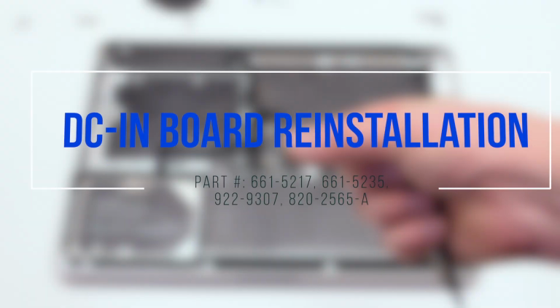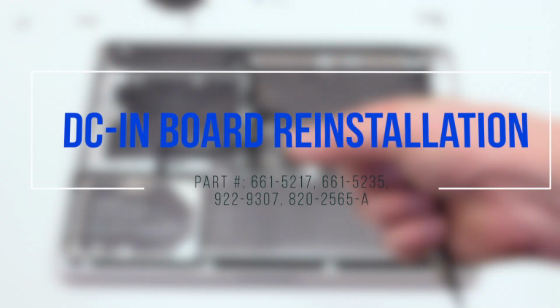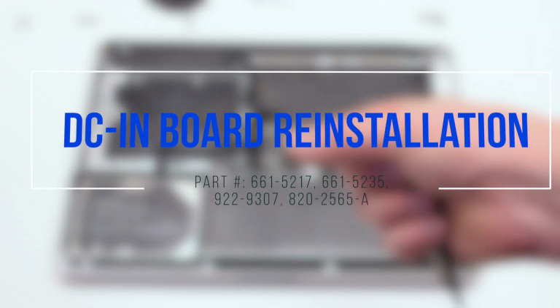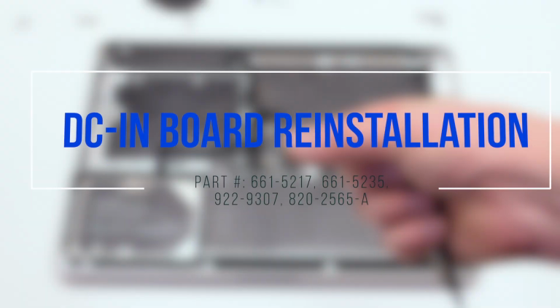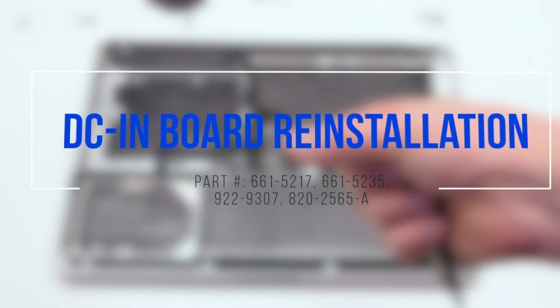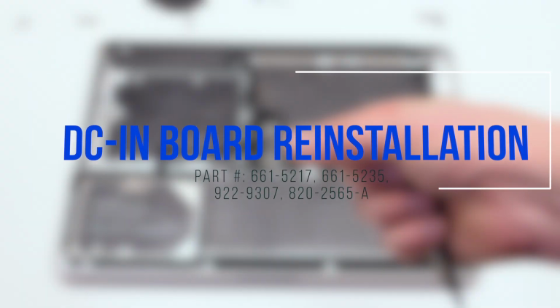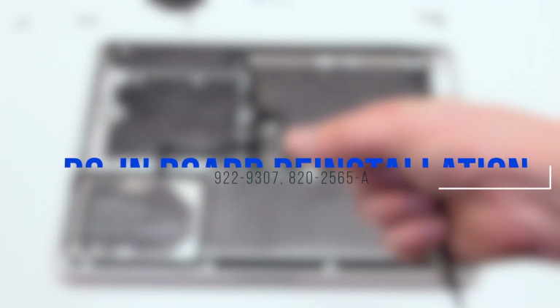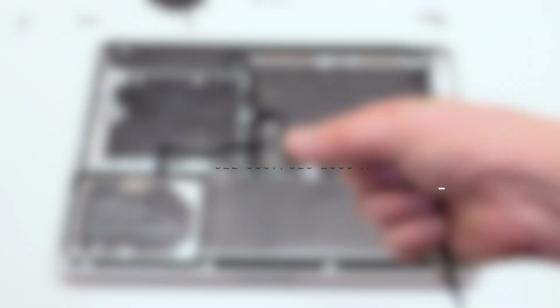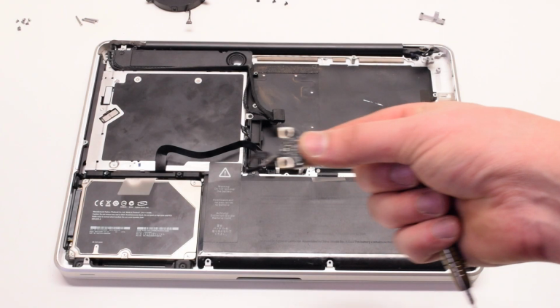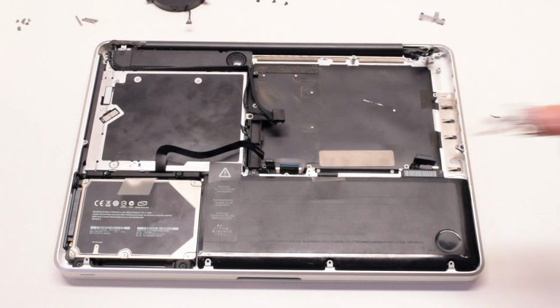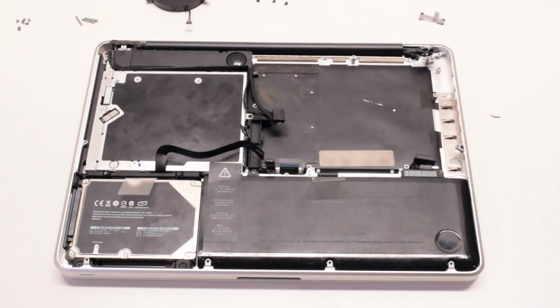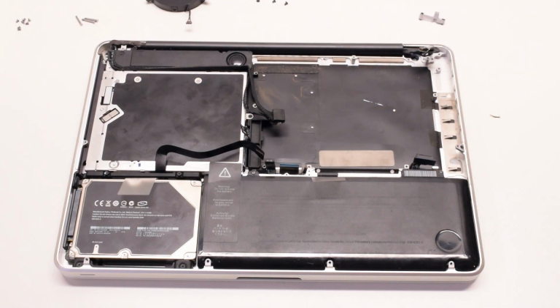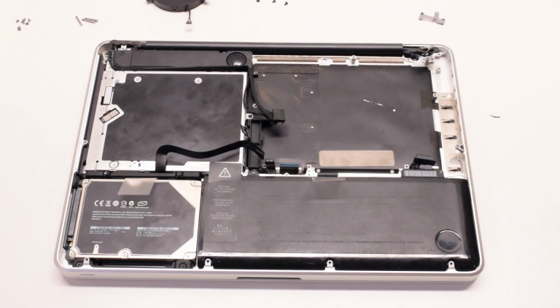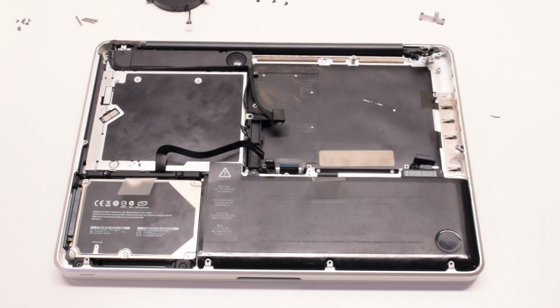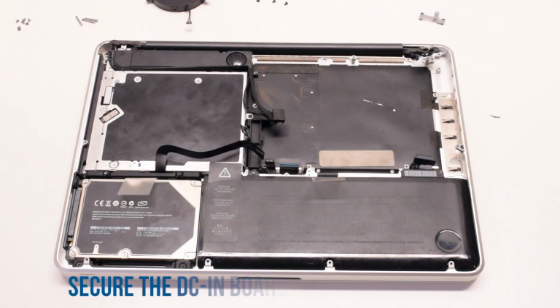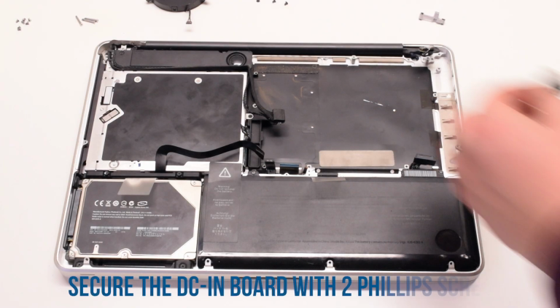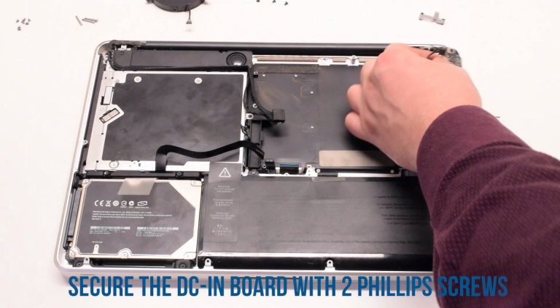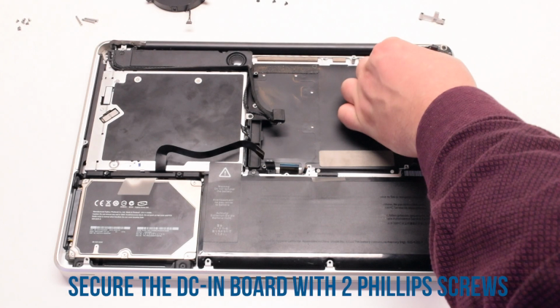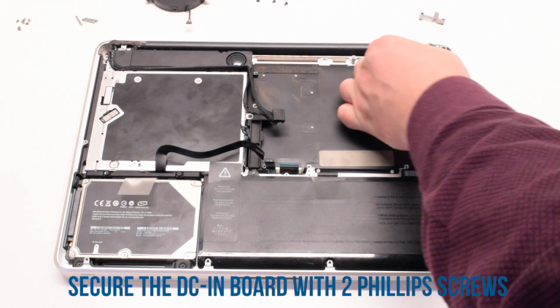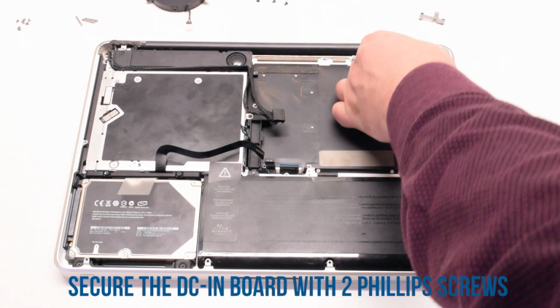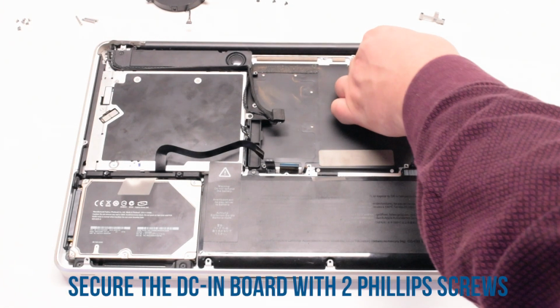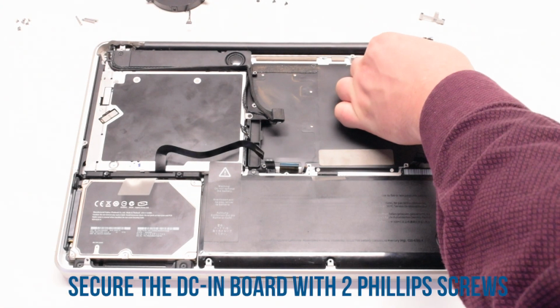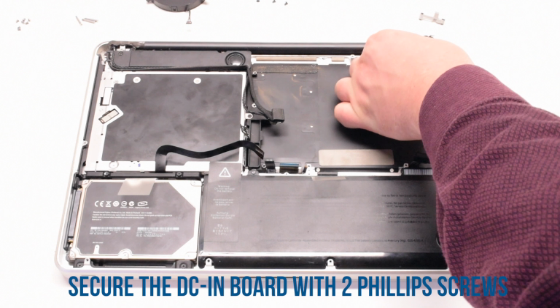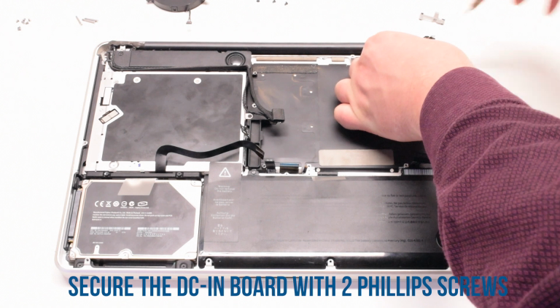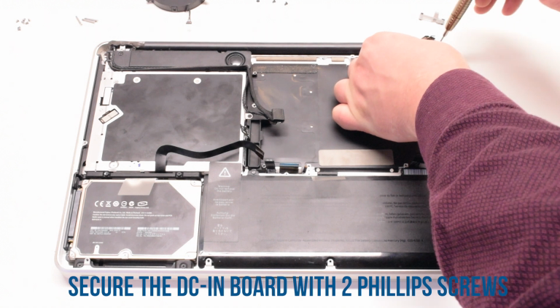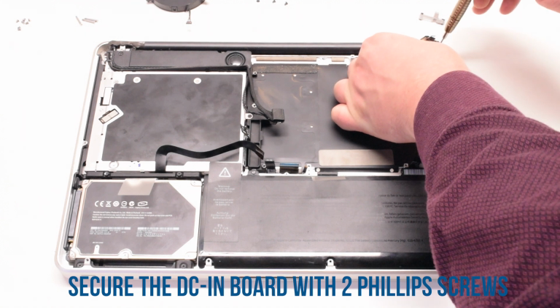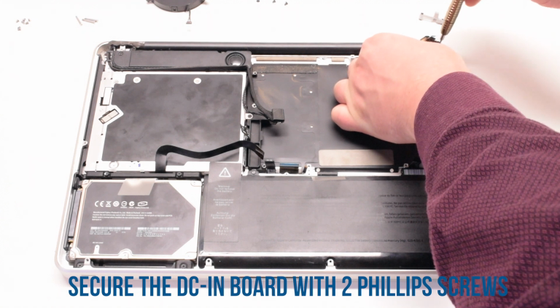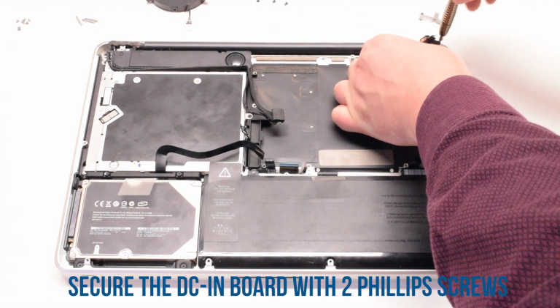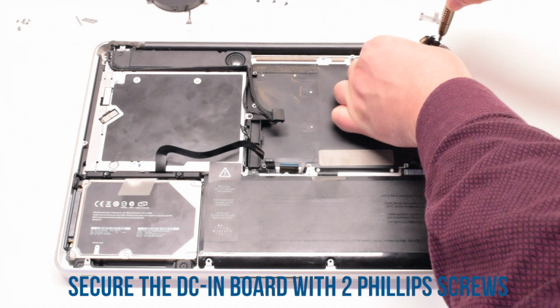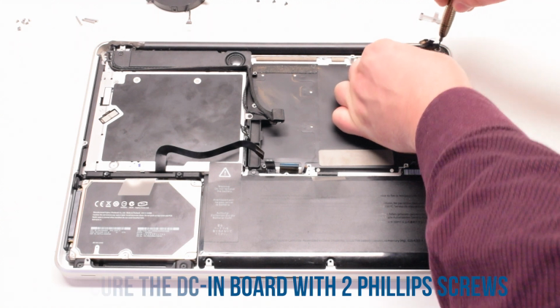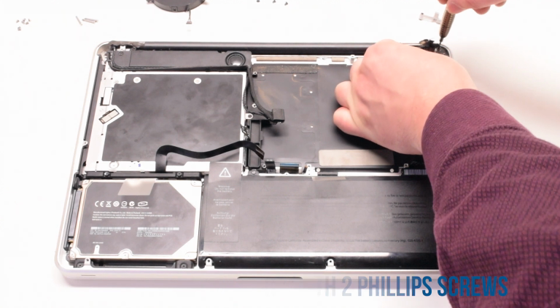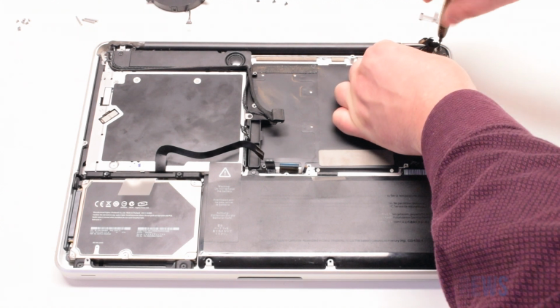DC inboard reinstallation. Place the DC inboard in its socket and secure it with two Phillips head screws.